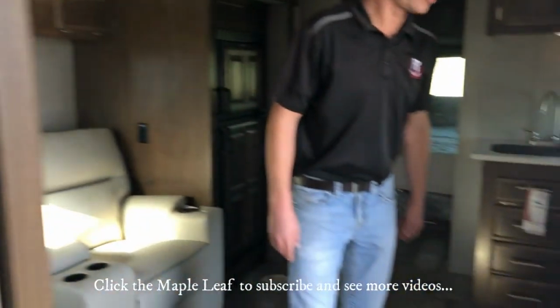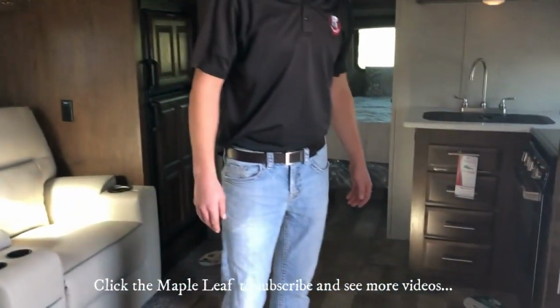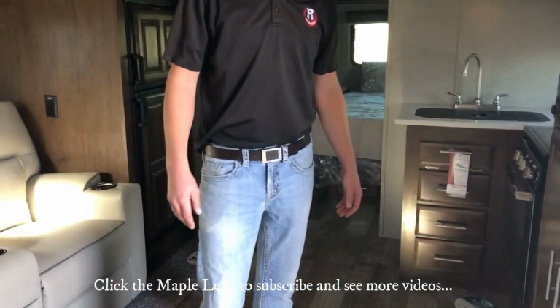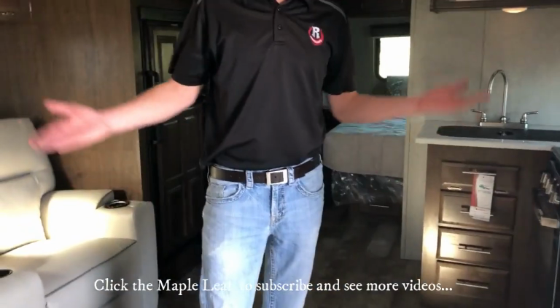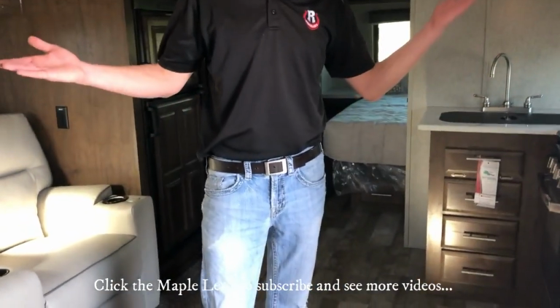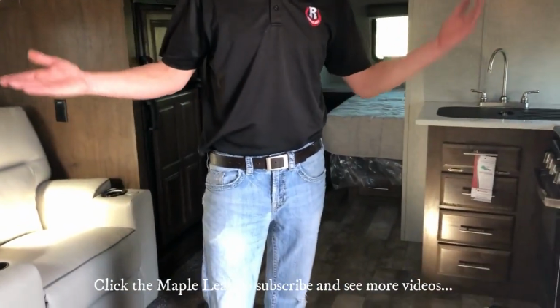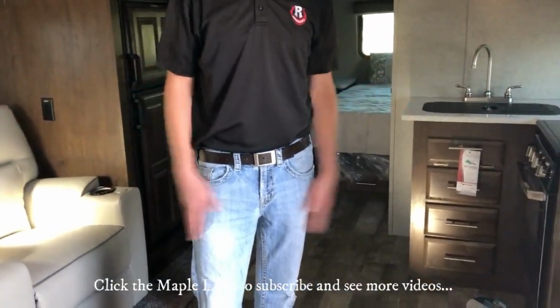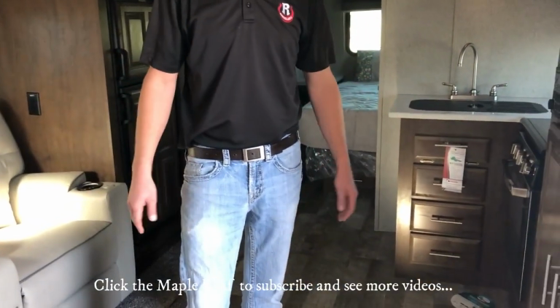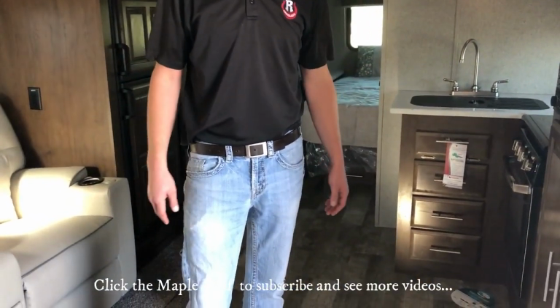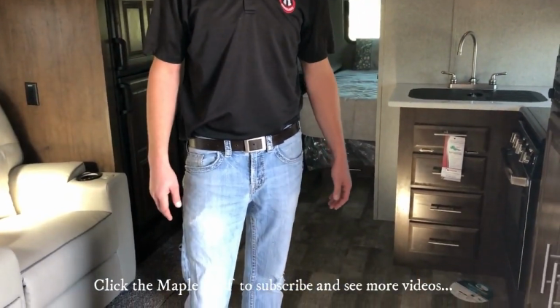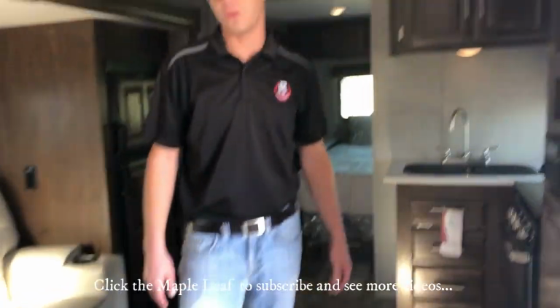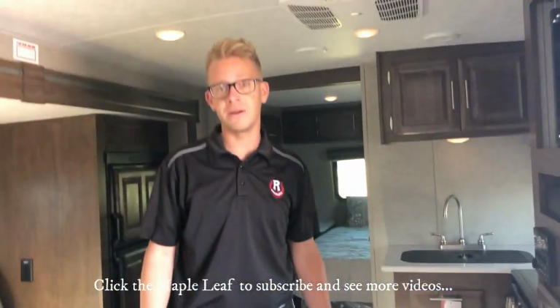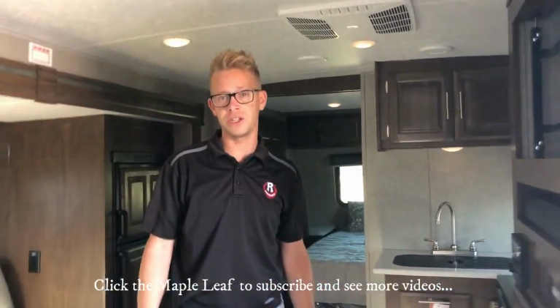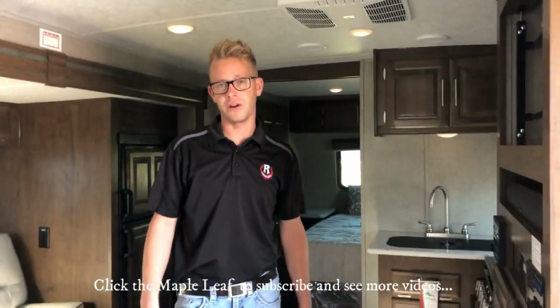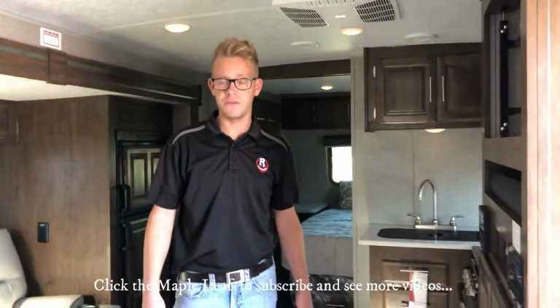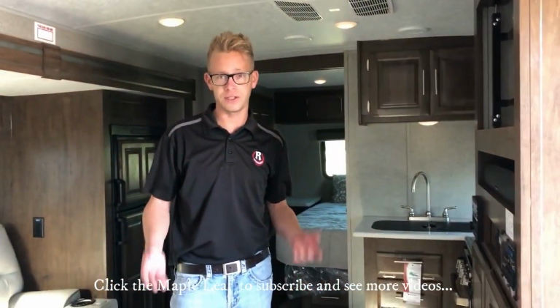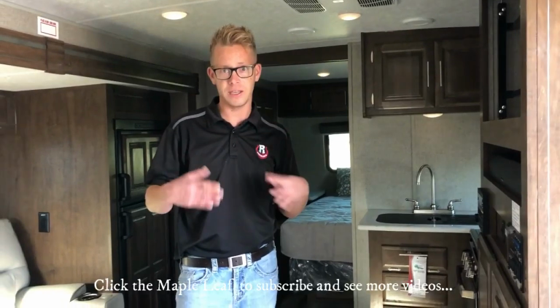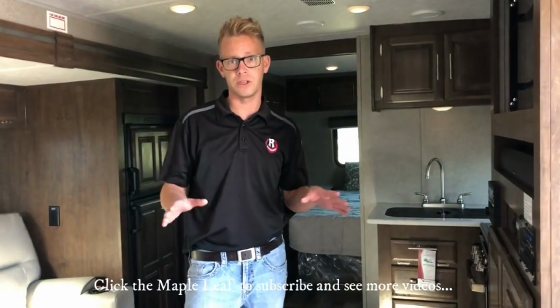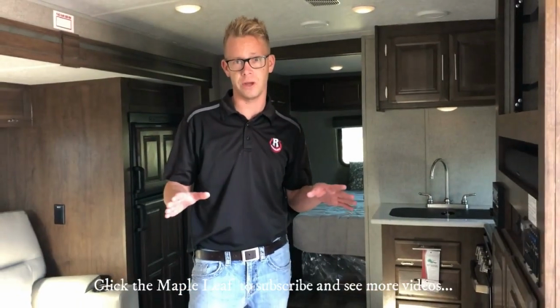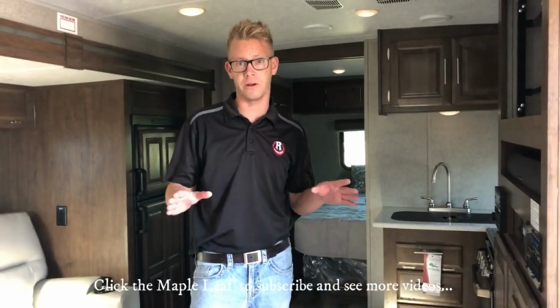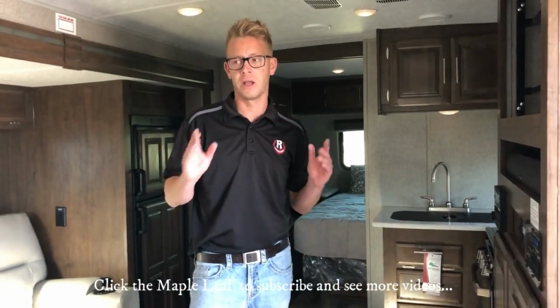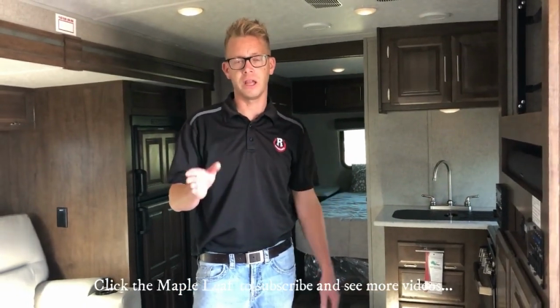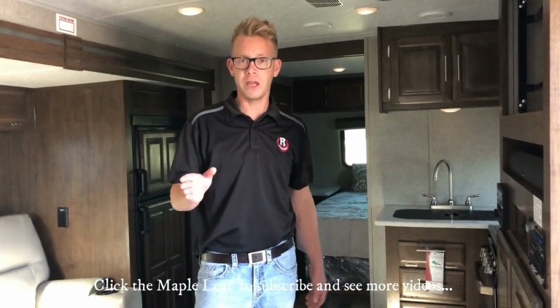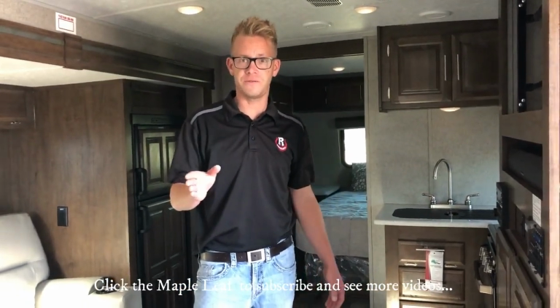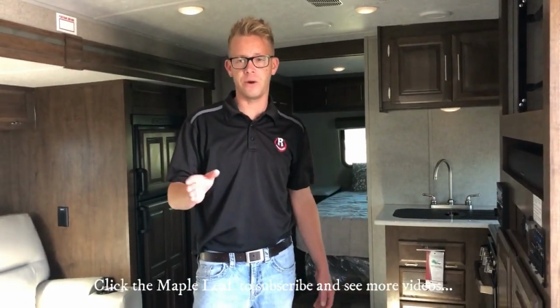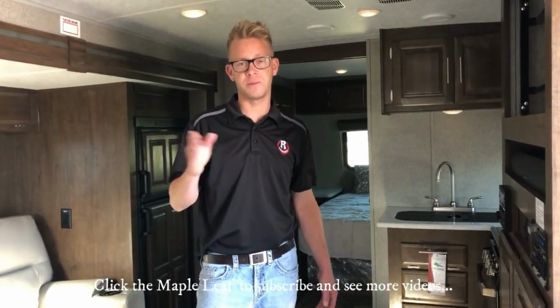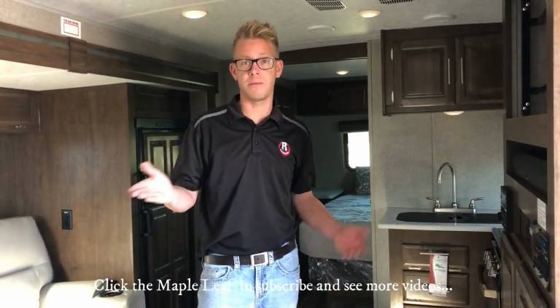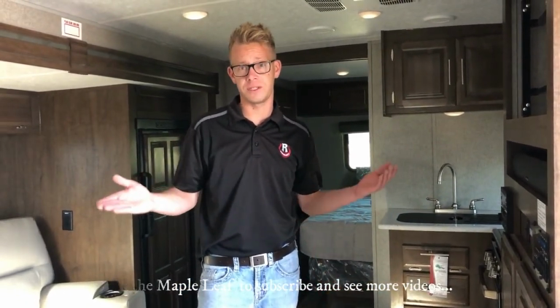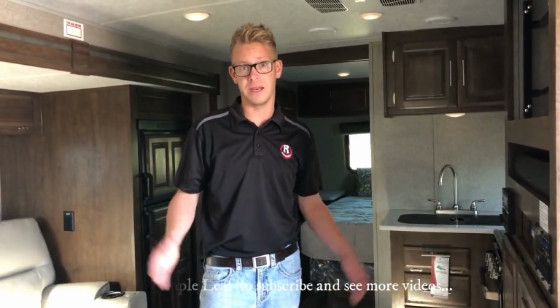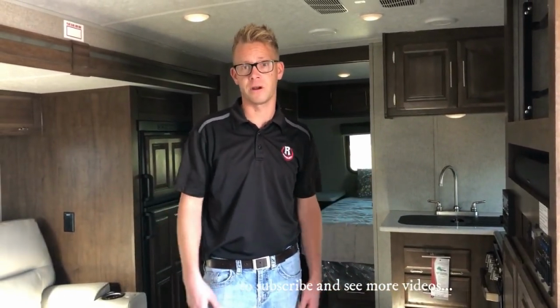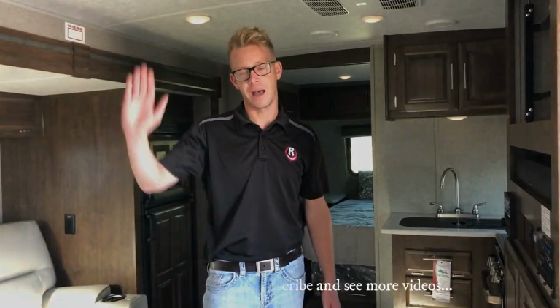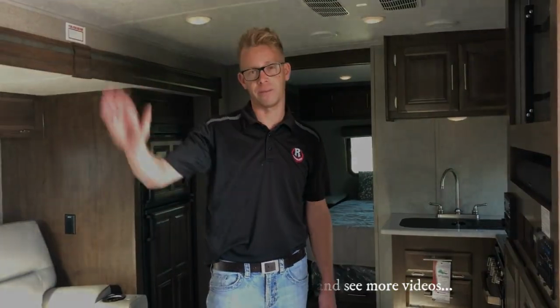That's the new 2511 WS — come down to Rangeline RV if you'd like us to walk you through this trailer. Like this video and subscribe if you want to see more. Happy camping!